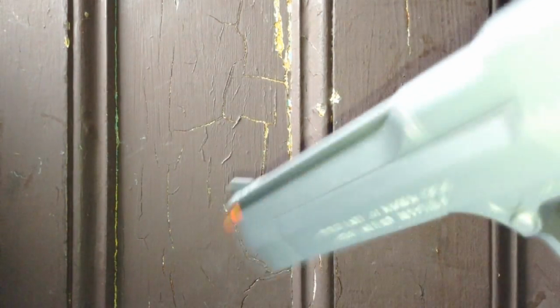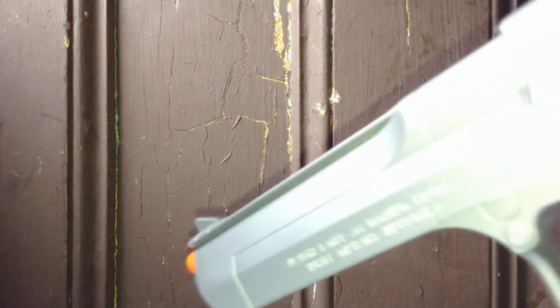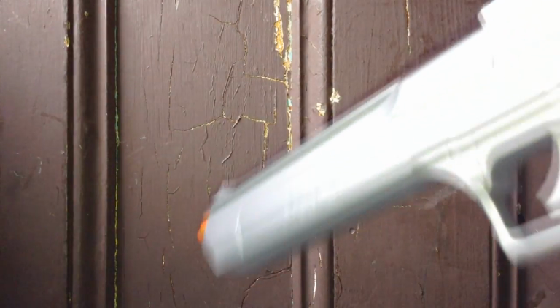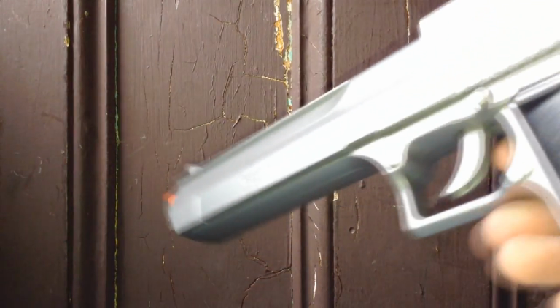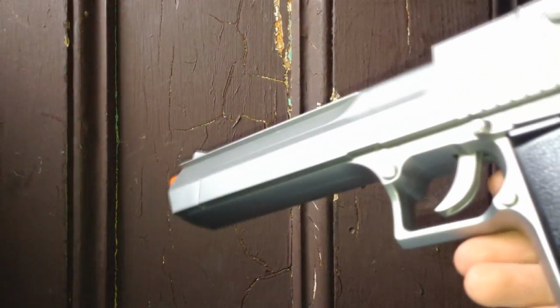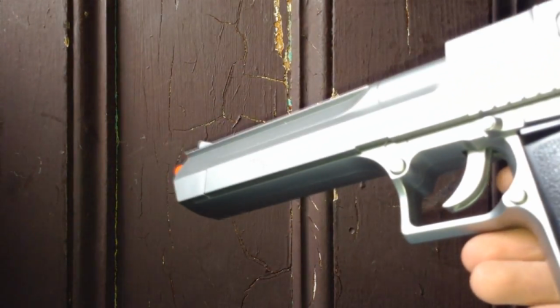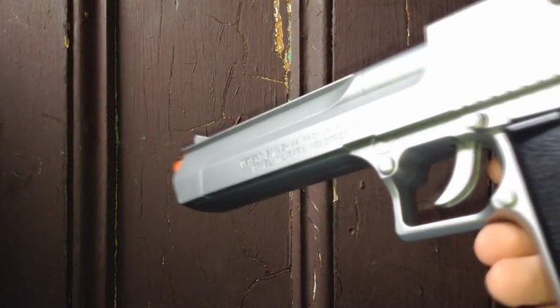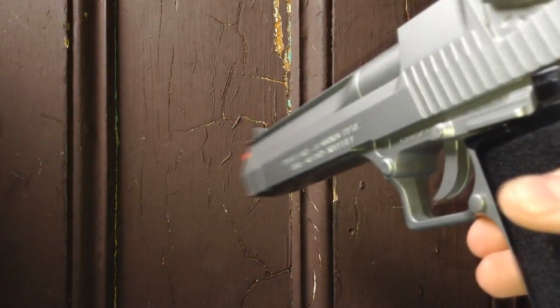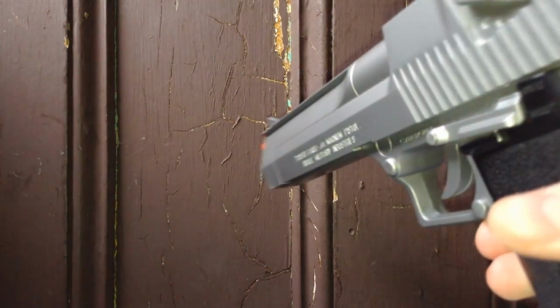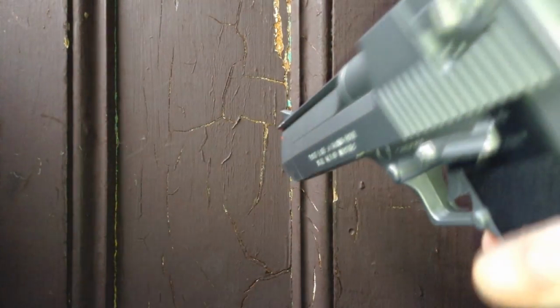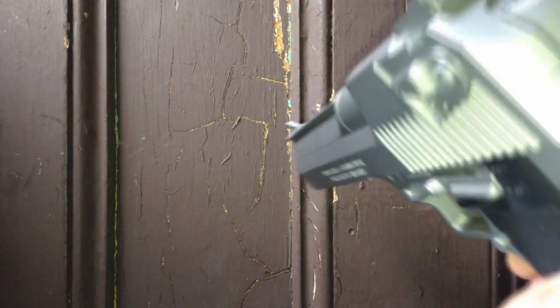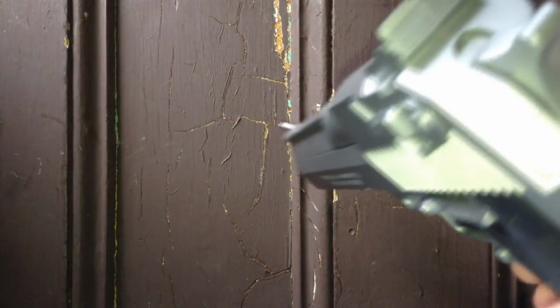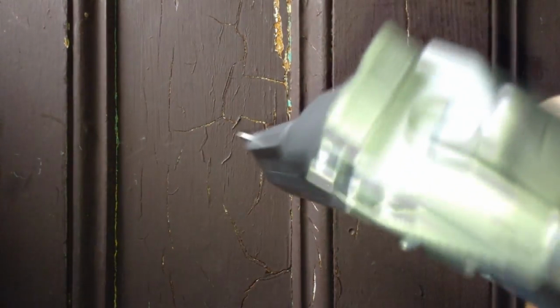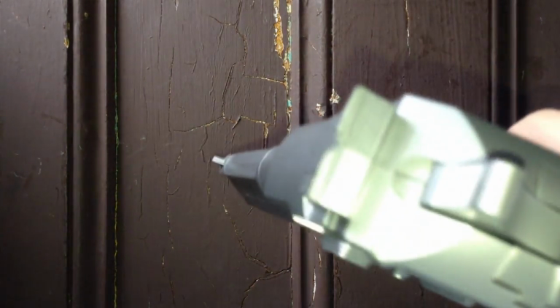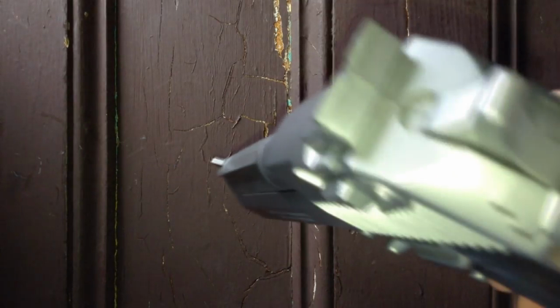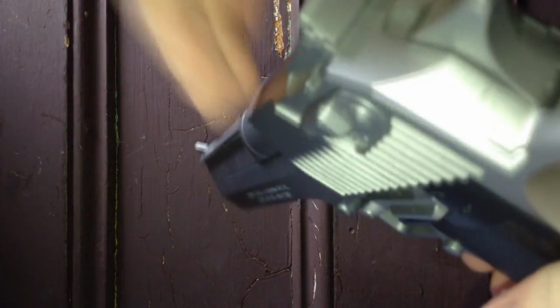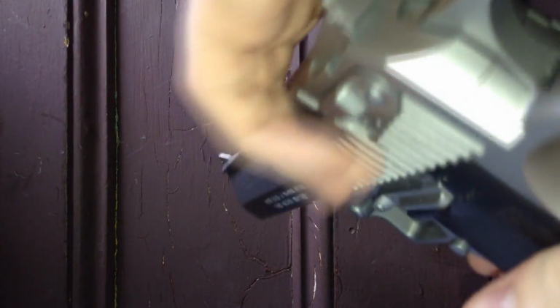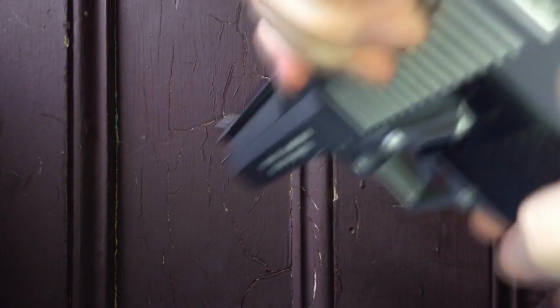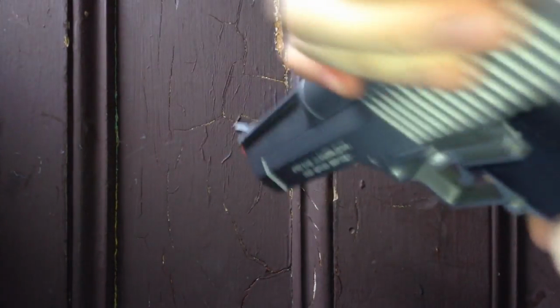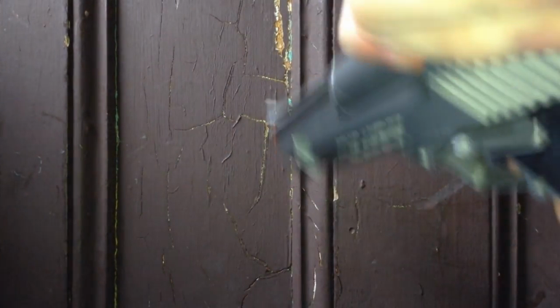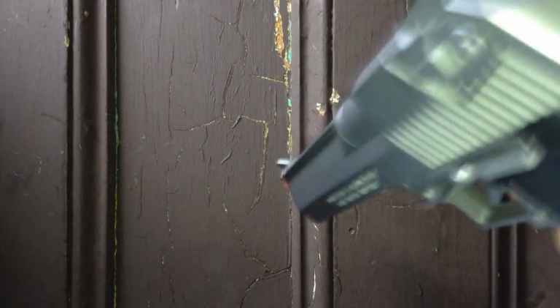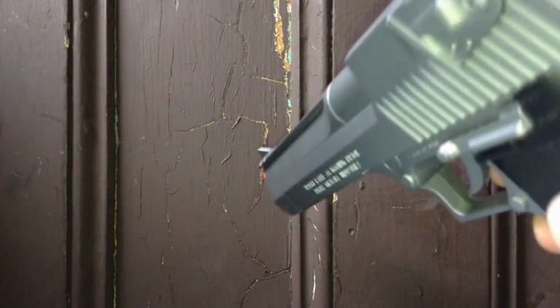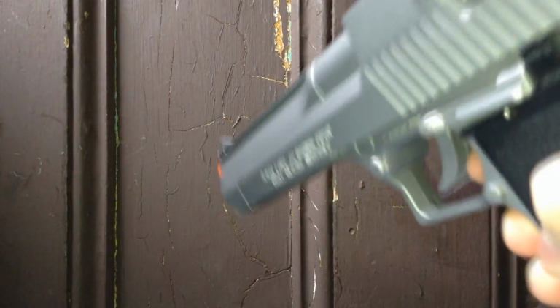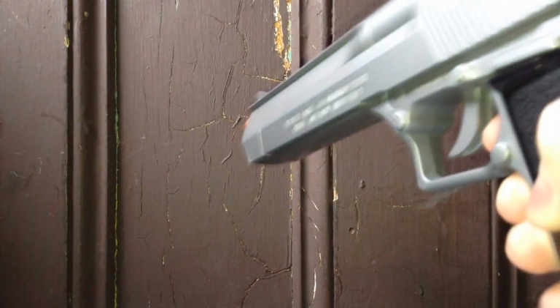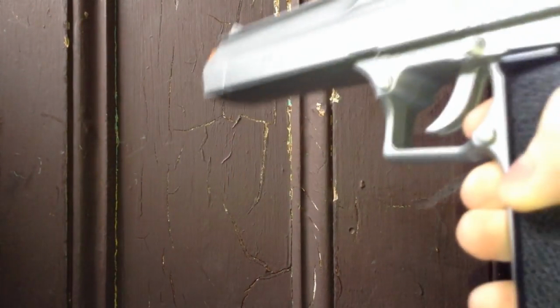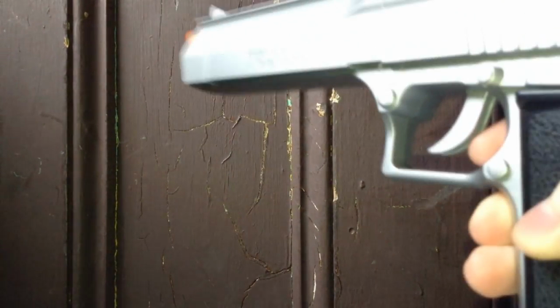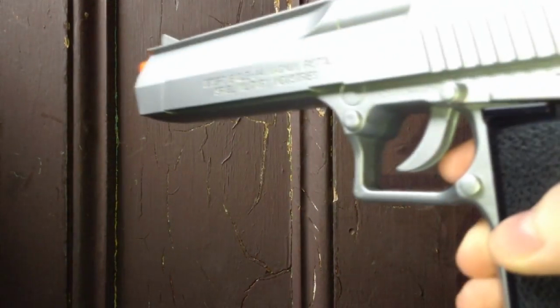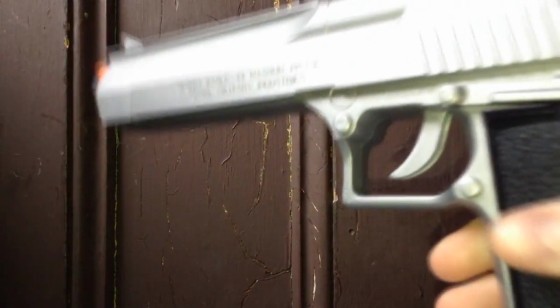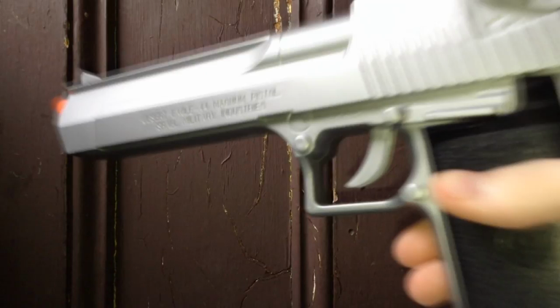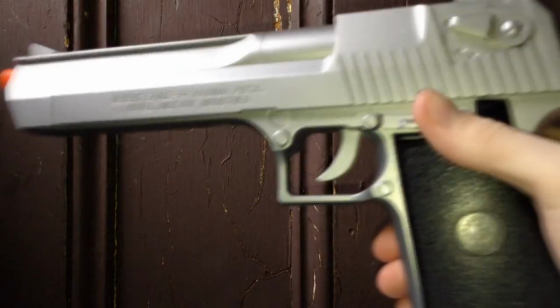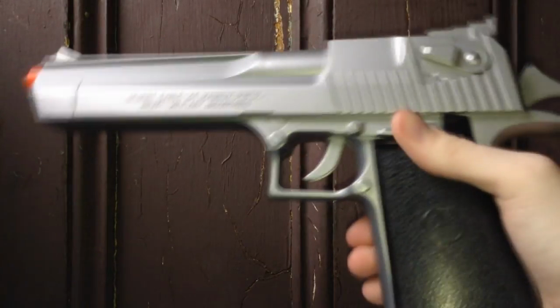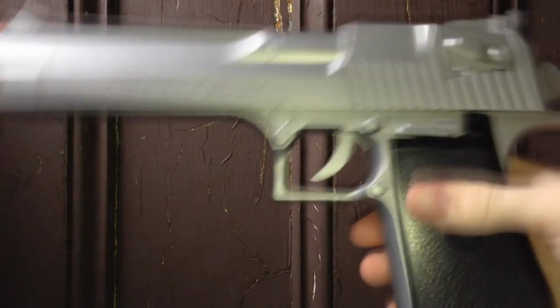Not to mention it has adjustable hop-up, which for a spring gun is really cool. I would recommend it more as a show-and-tell type weapon though.